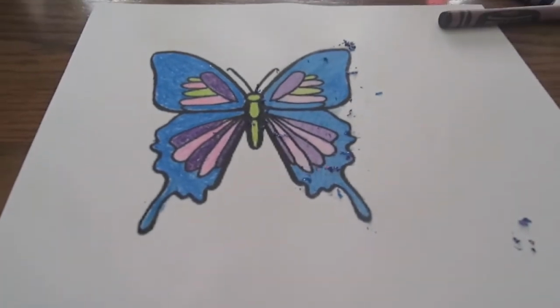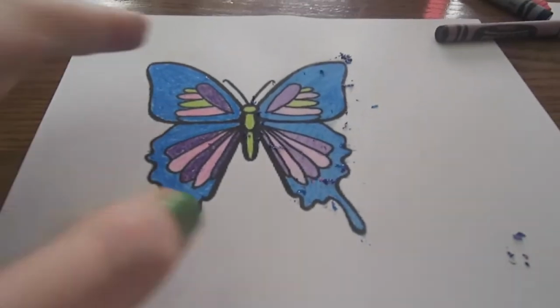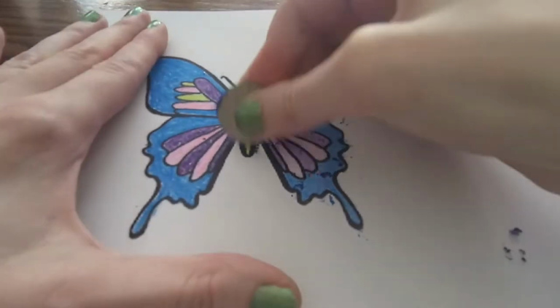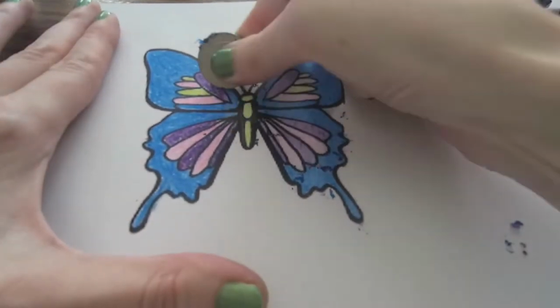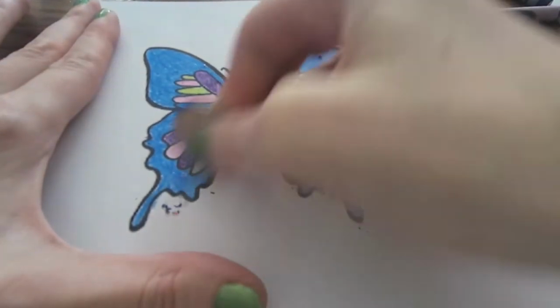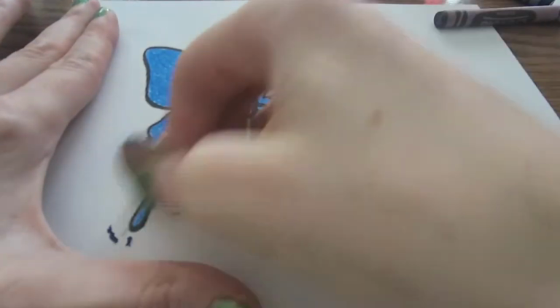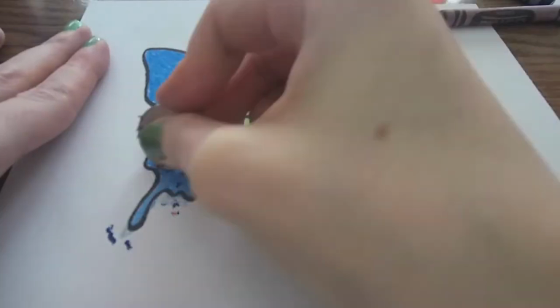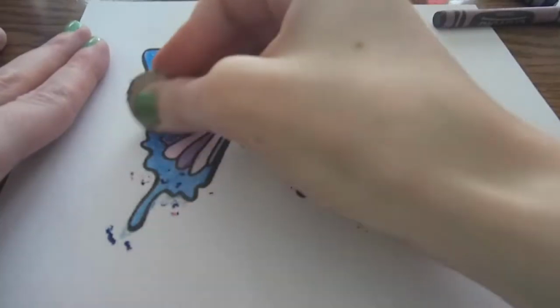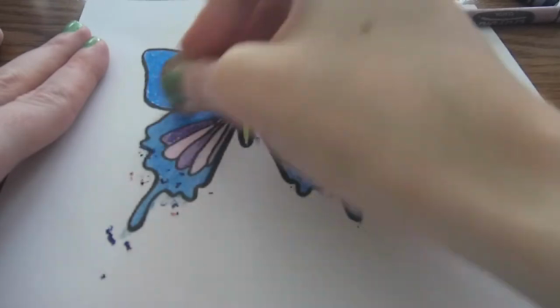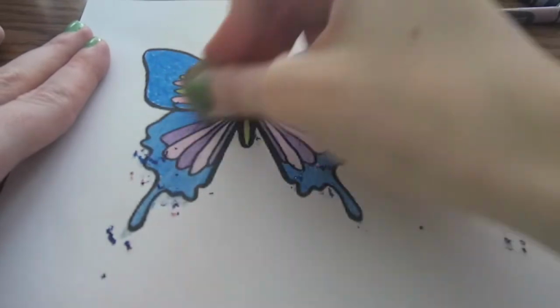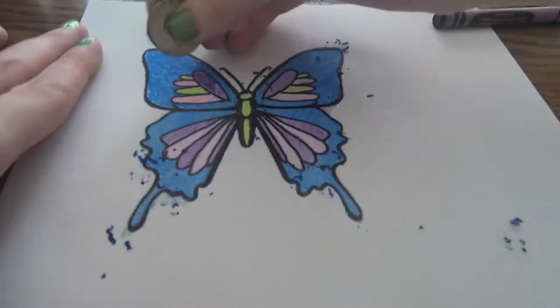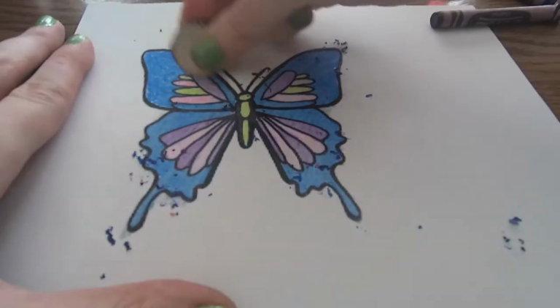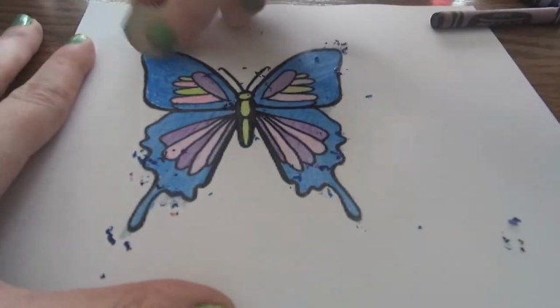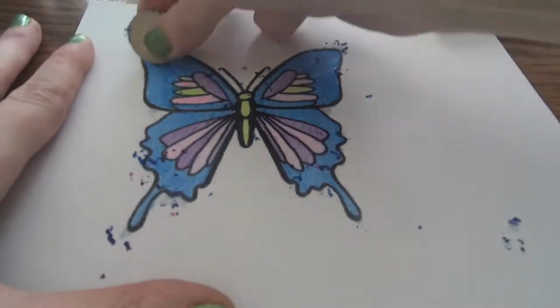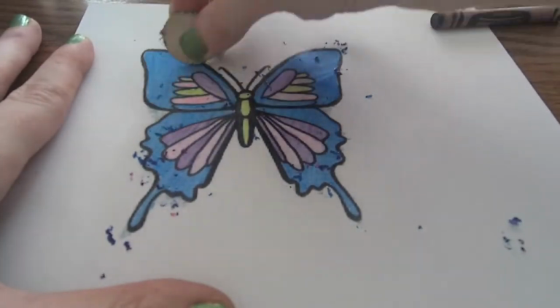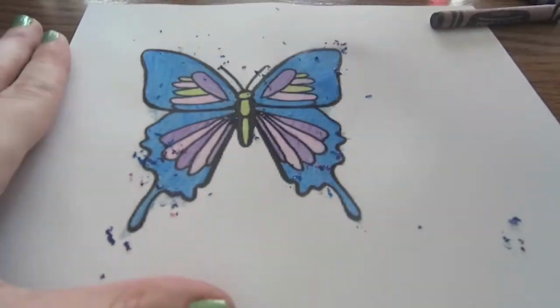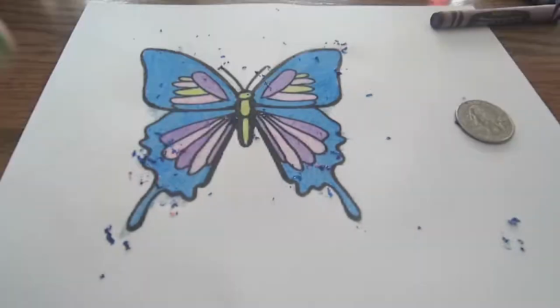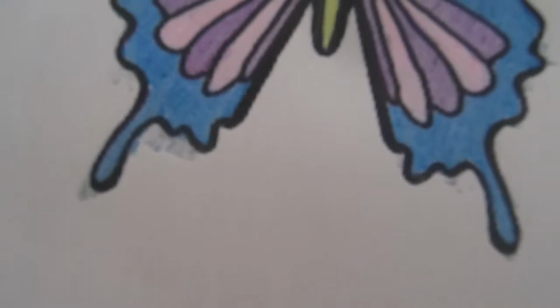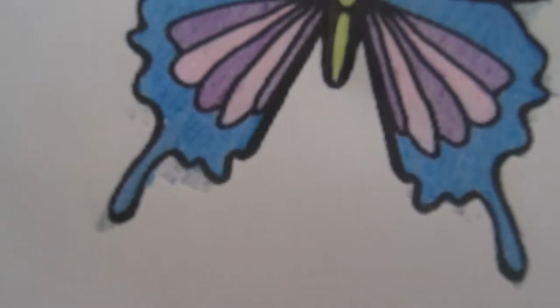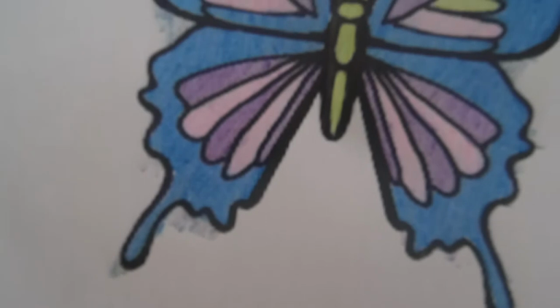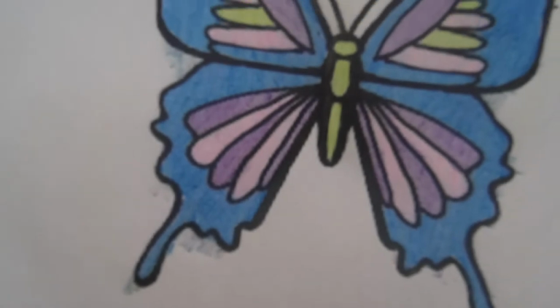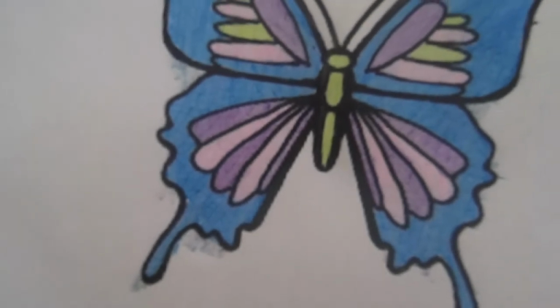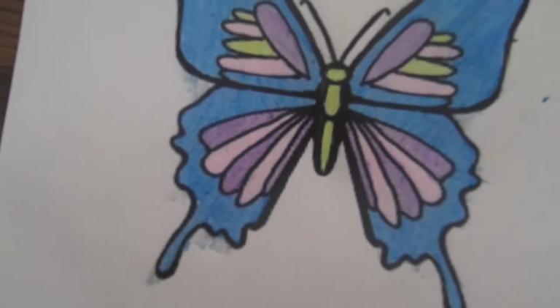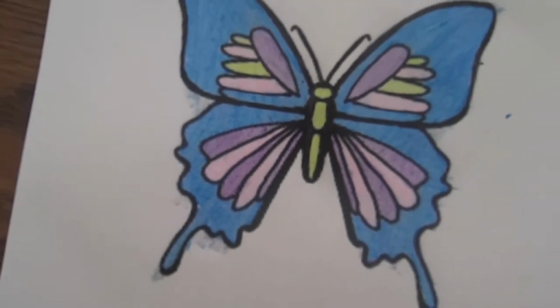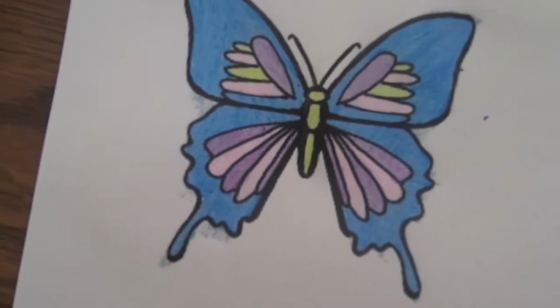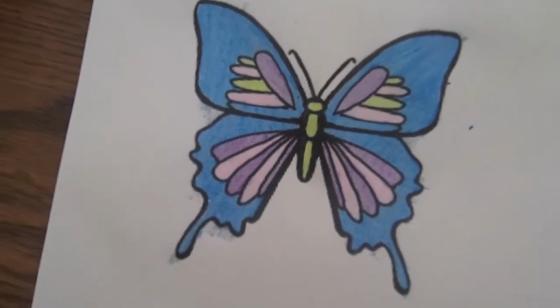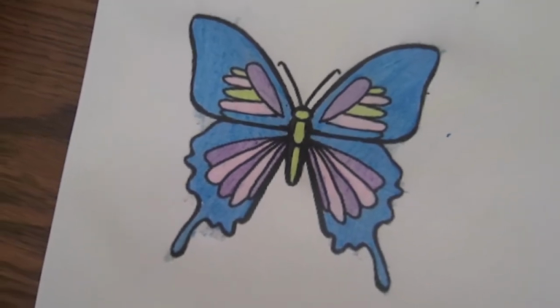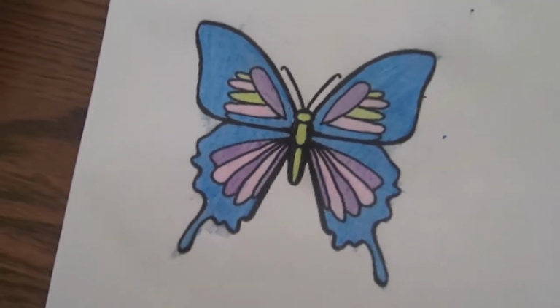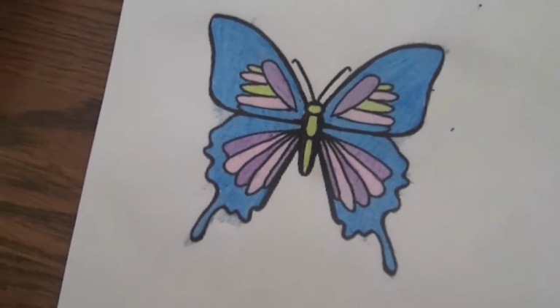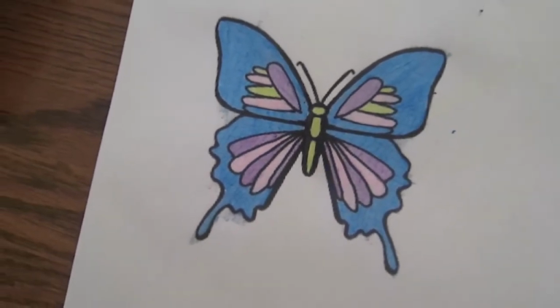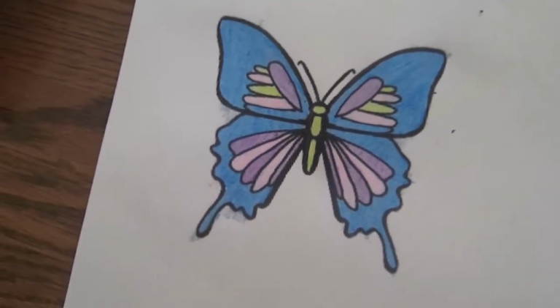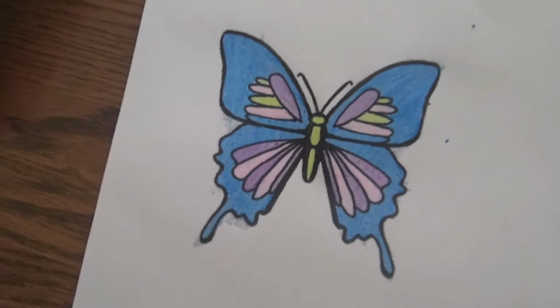I like to use a quarter and scrub back and forth across the crayon. This removes the top layer of crayon and reveals a smoother, more even texture underneath. When you are scratching, be careful not to rub the crayon shavings into other parts of your paper or else it will create smears.